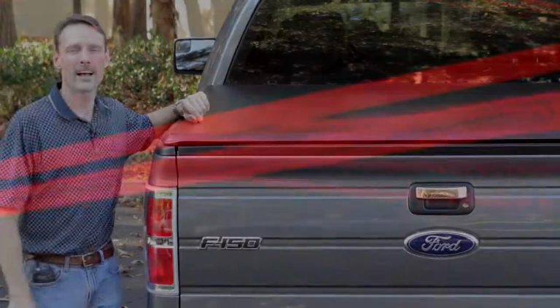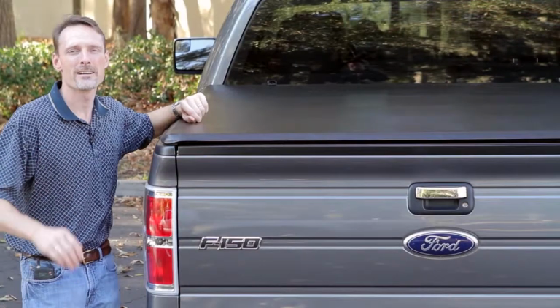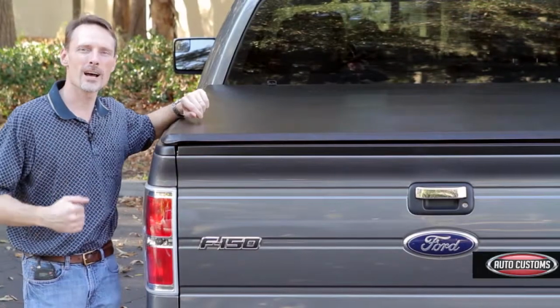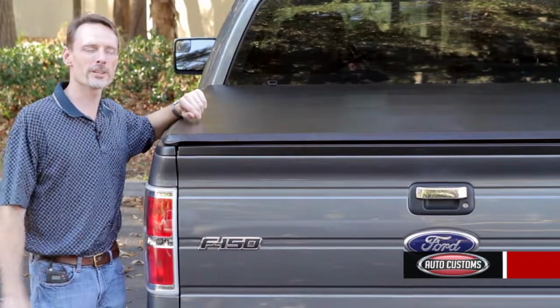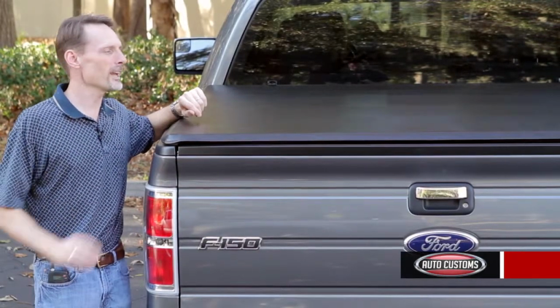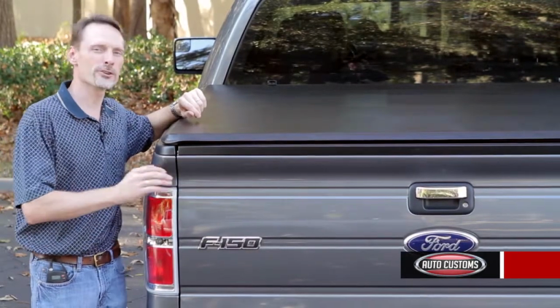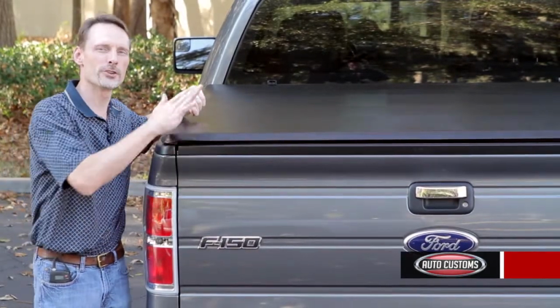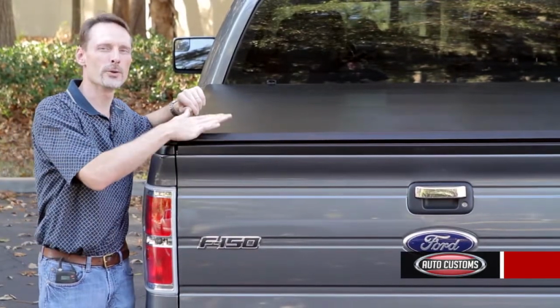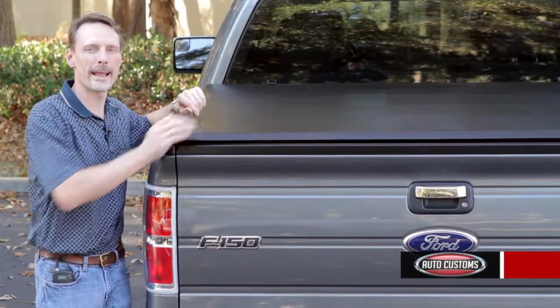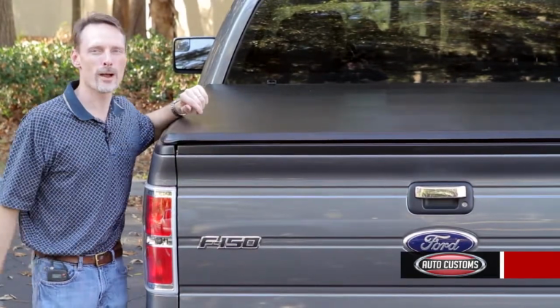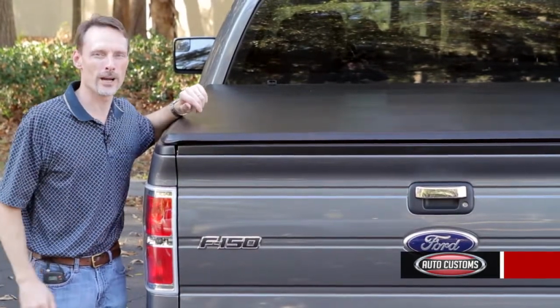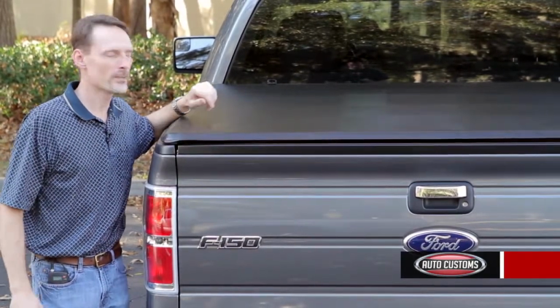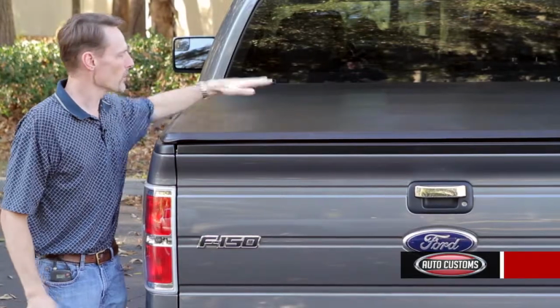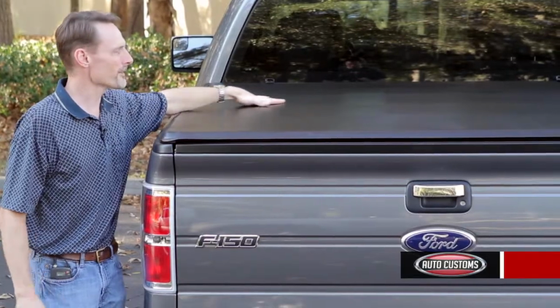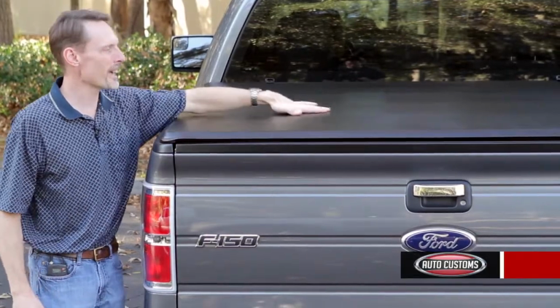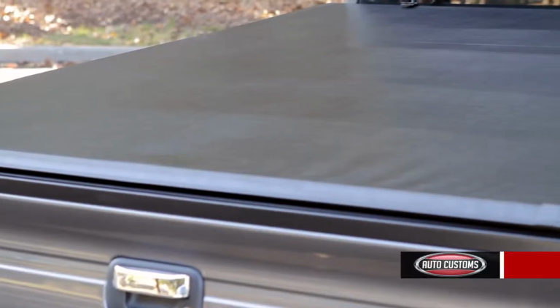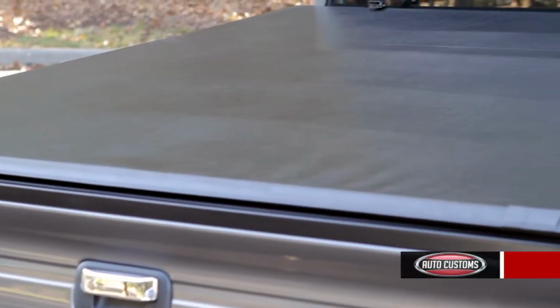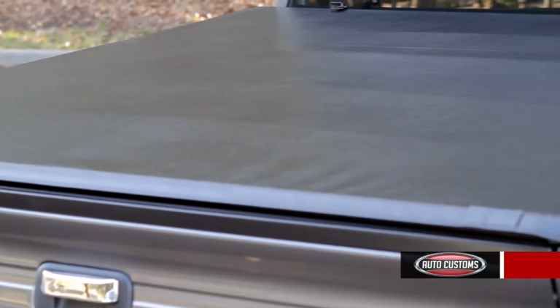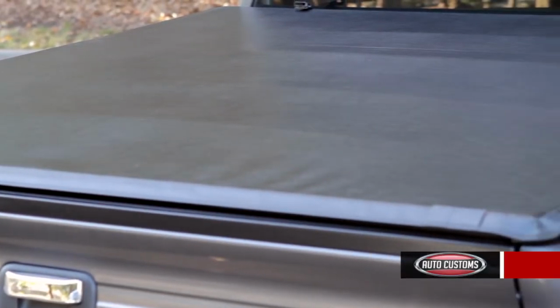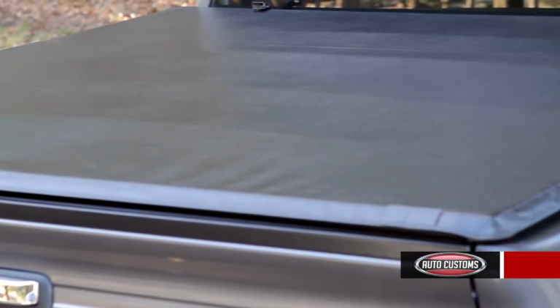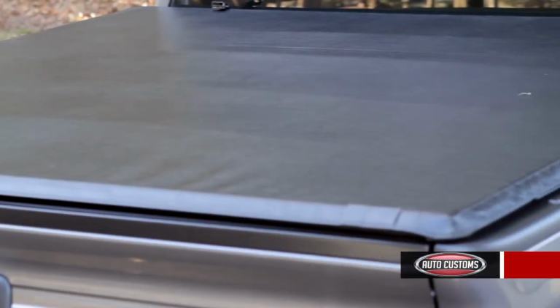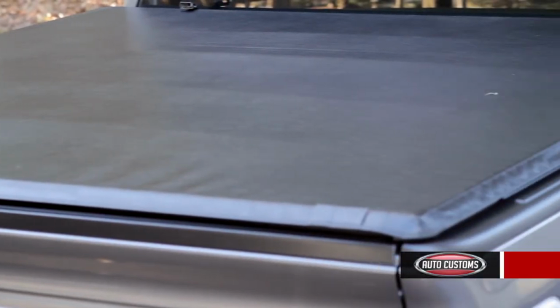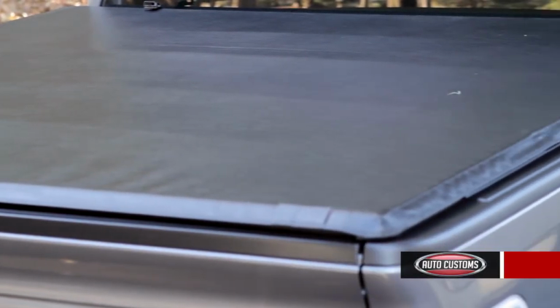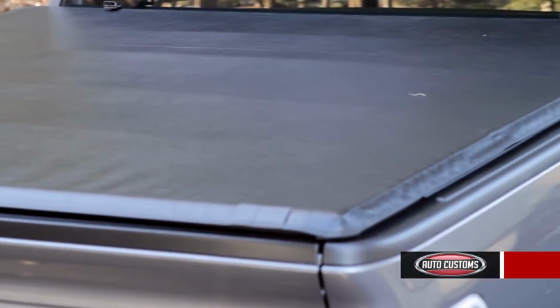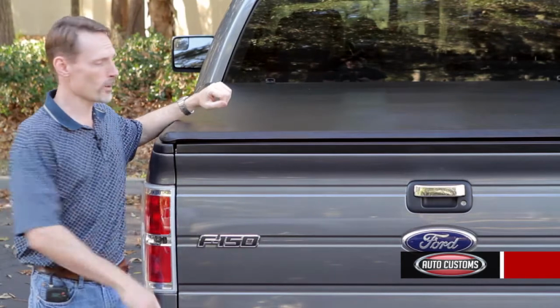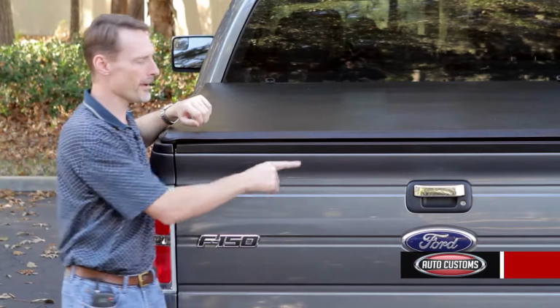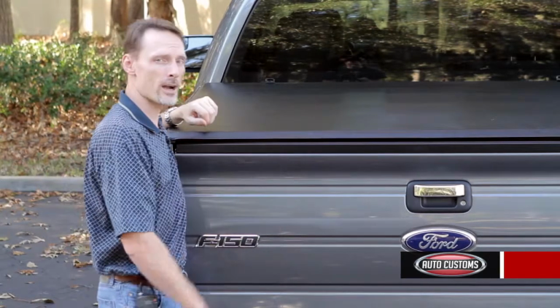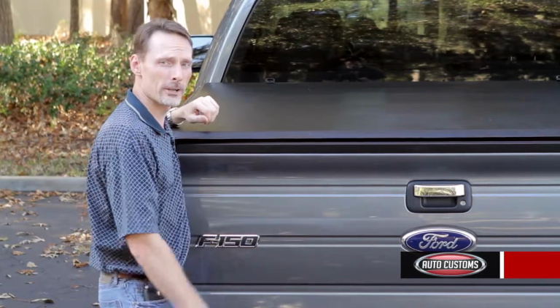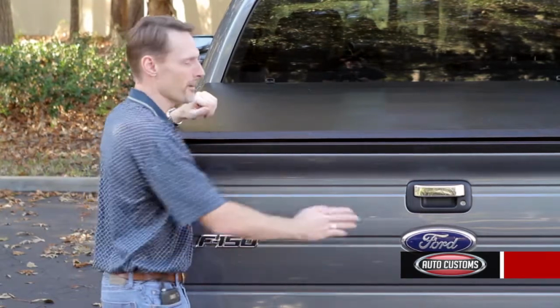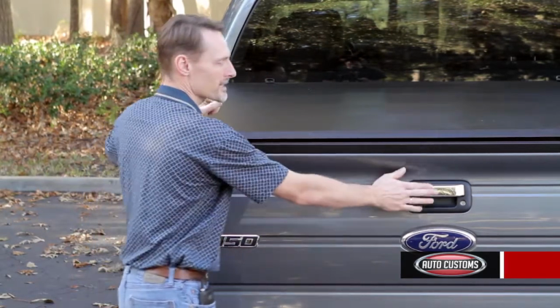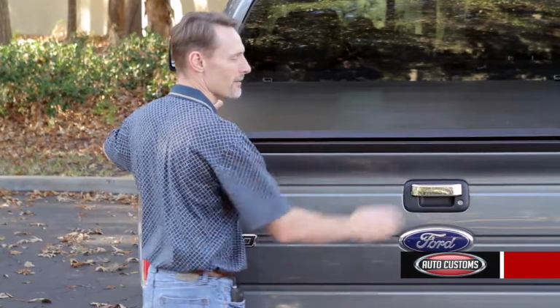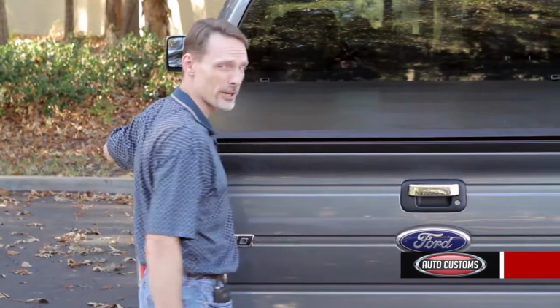Hi, I'm Todd Henderson, and I'd like to introduce you to the new Gator tri-fold cover. With a tough Gator-backed vinyl, your cargo will be protected from the elements and out of sight, and with the tailgate lock you'll have an excellent level of security.